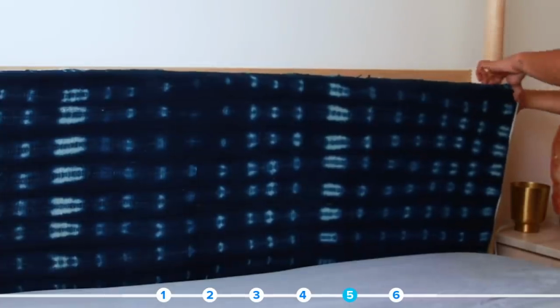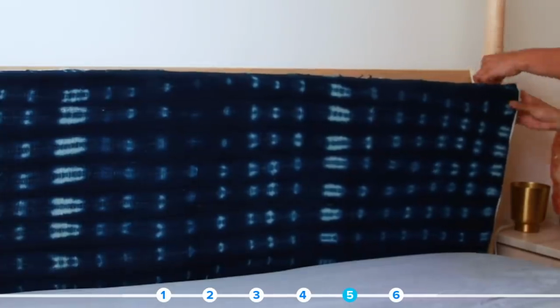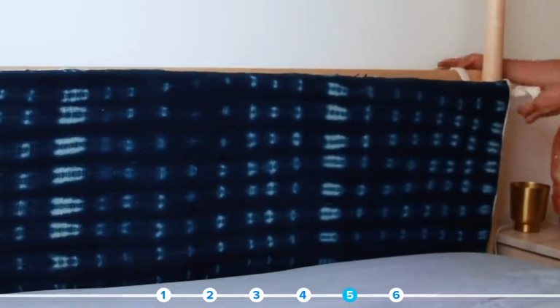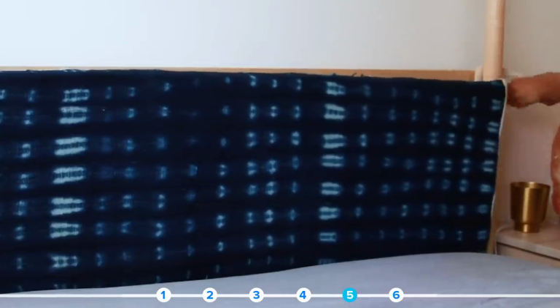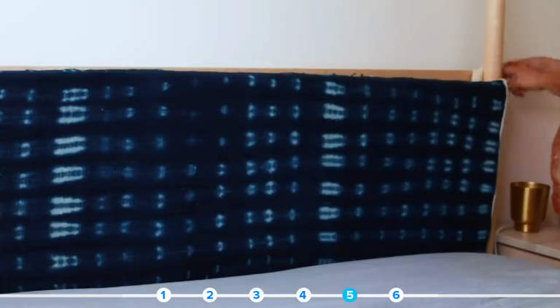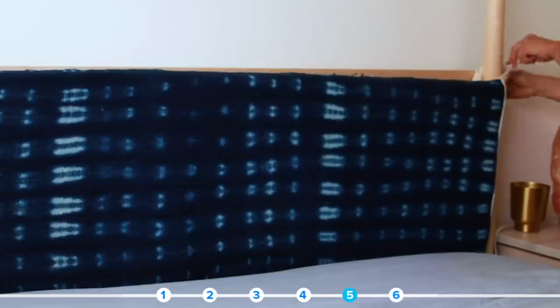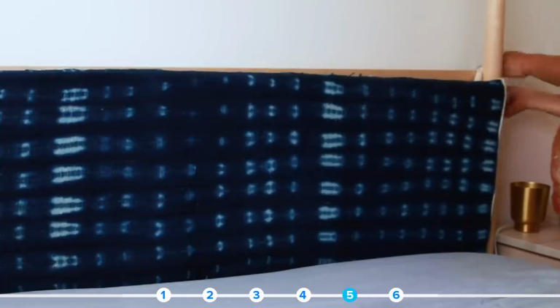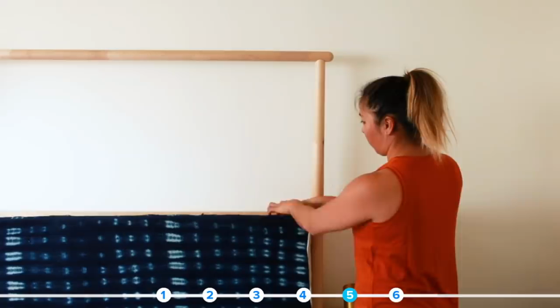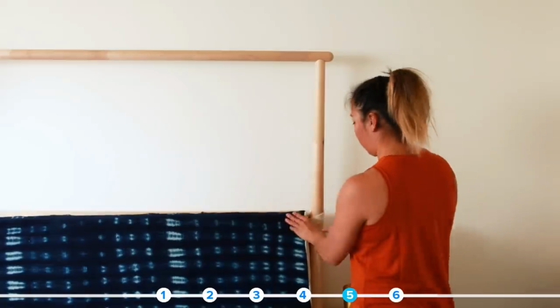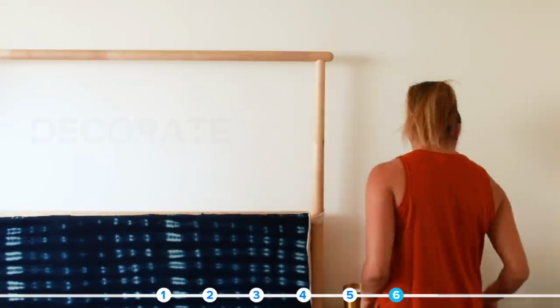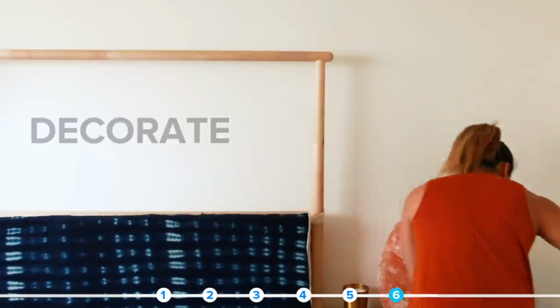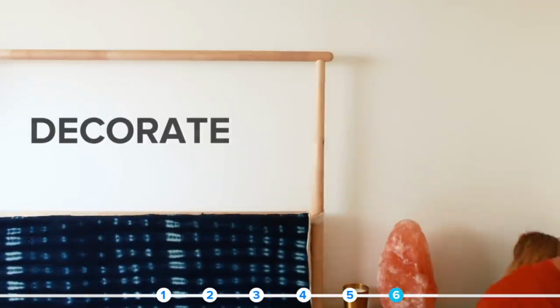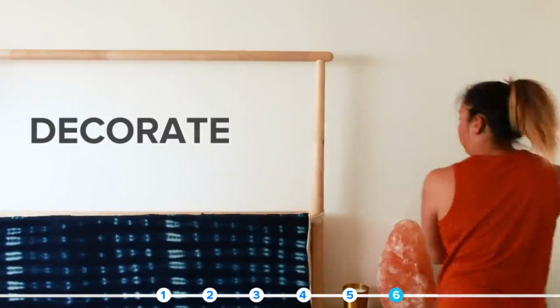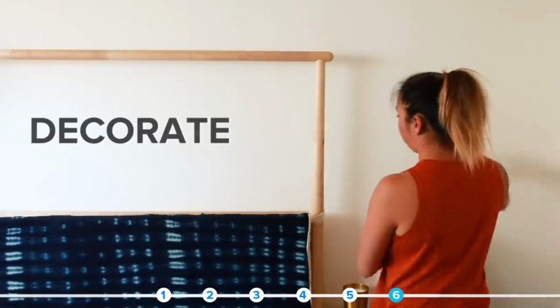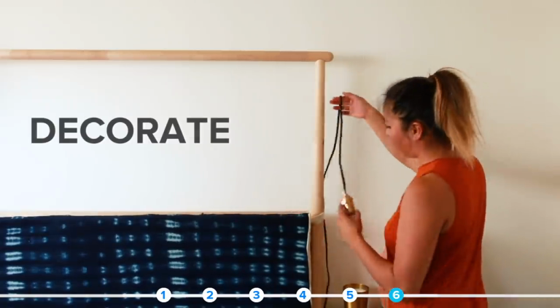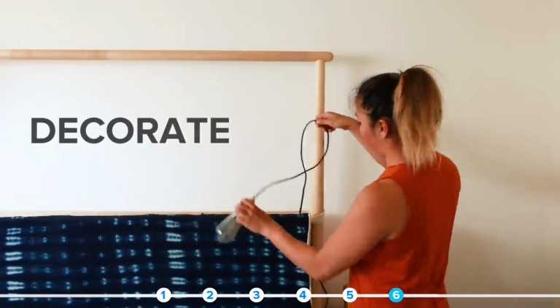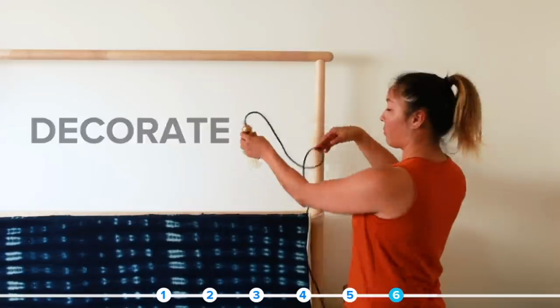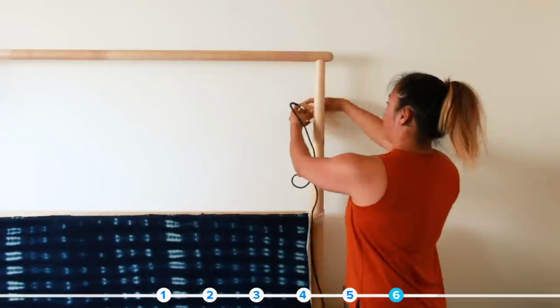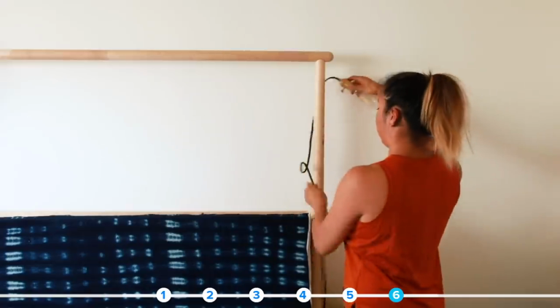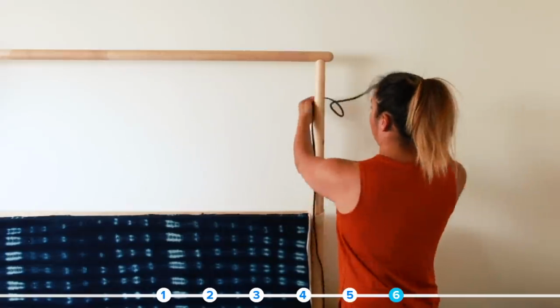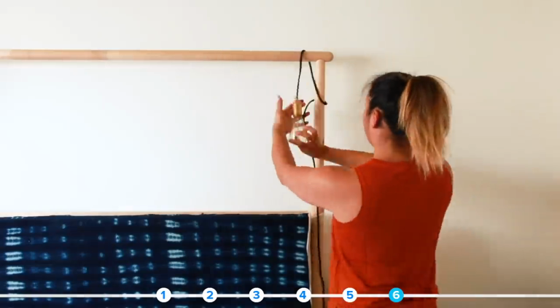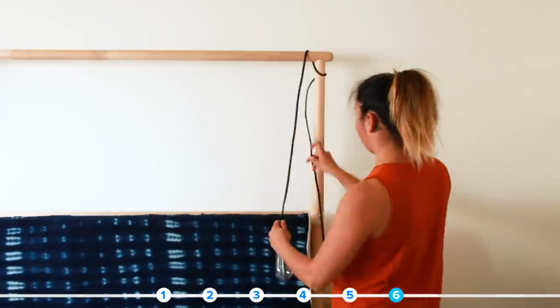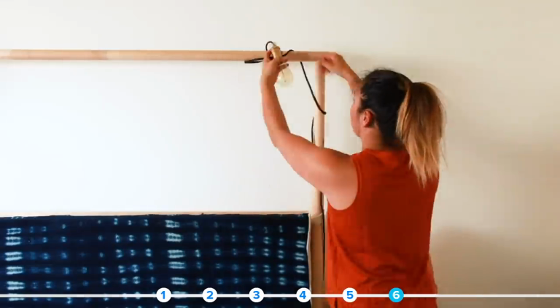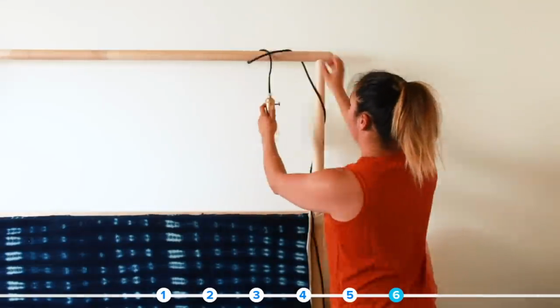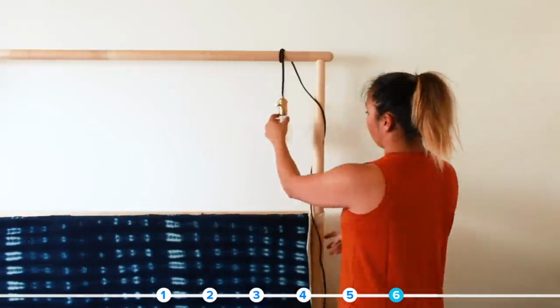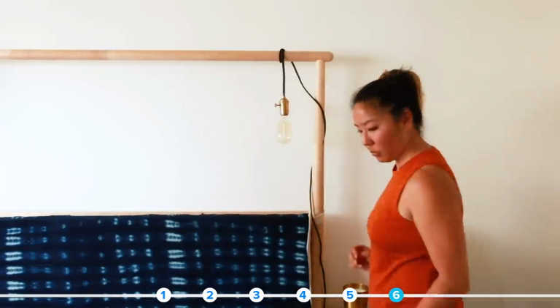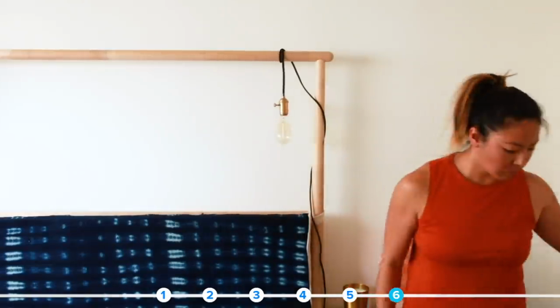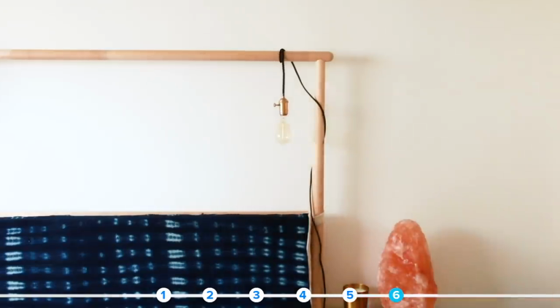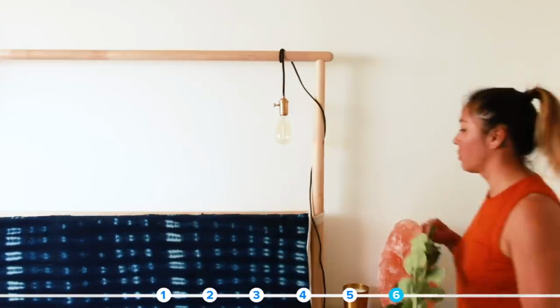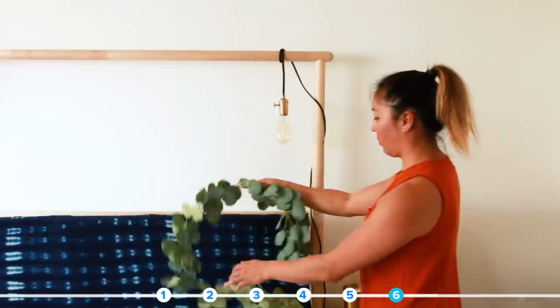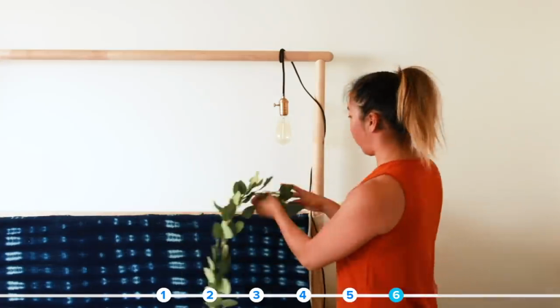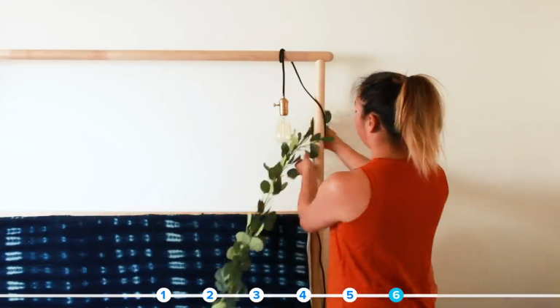Speaking of bedposts, this is why I chose this bed frame — there's so much potential to decorate. I had this pendant light from an old project, and this eucalyptus garland that gave it a very nice, earthy touch.